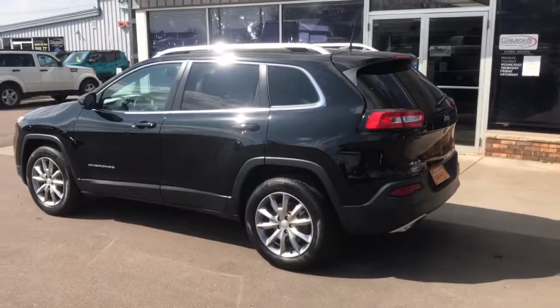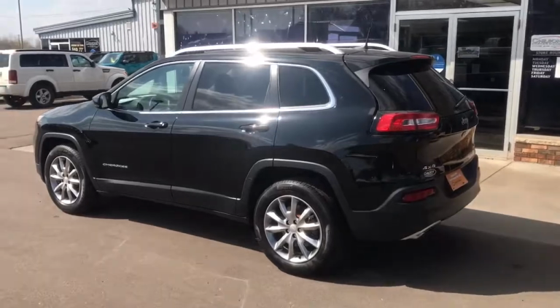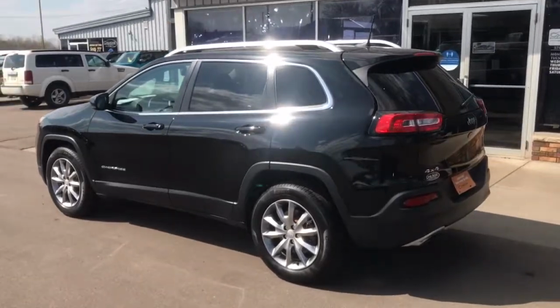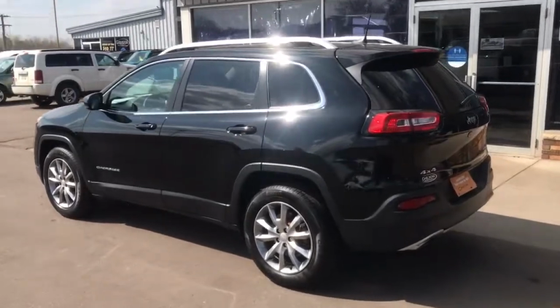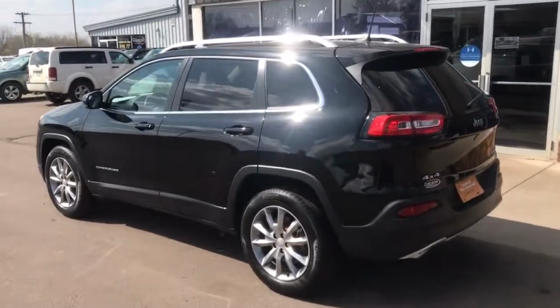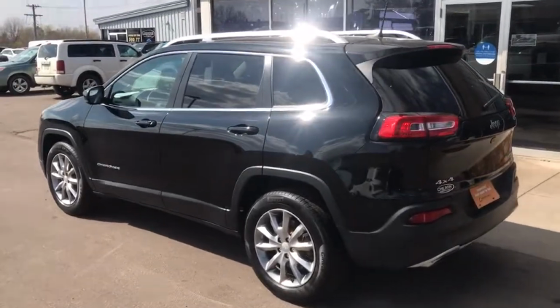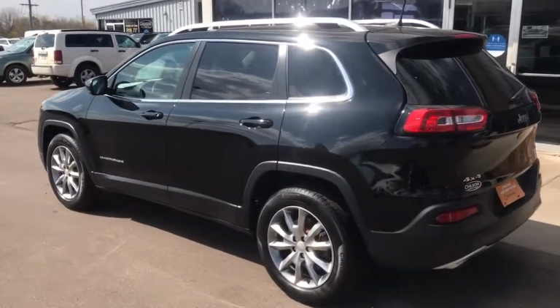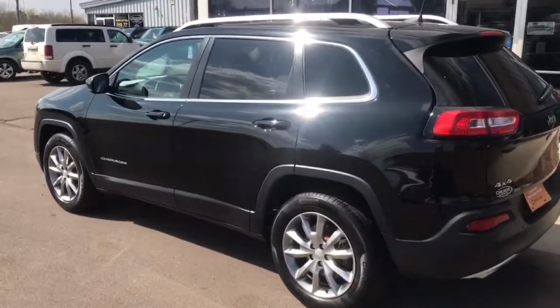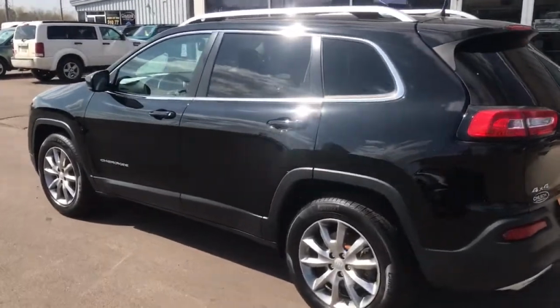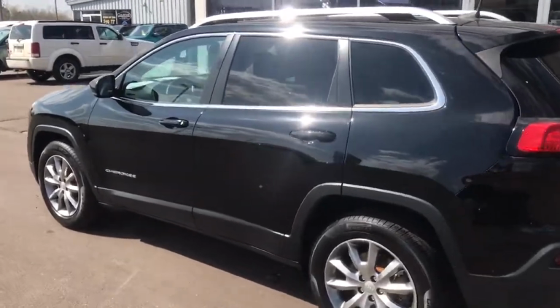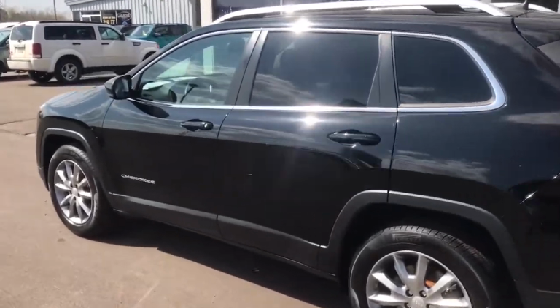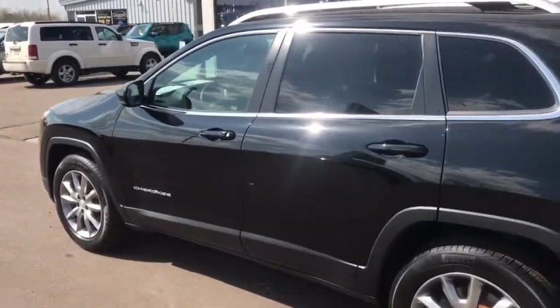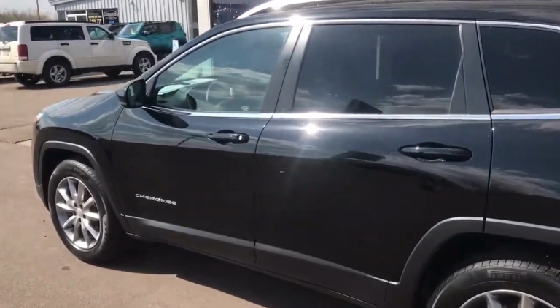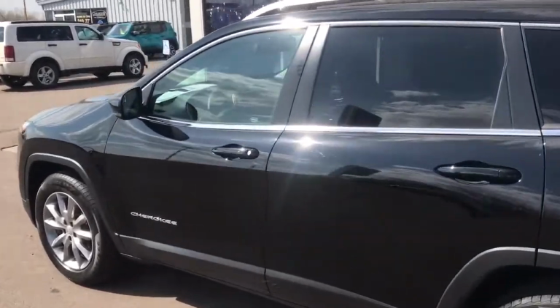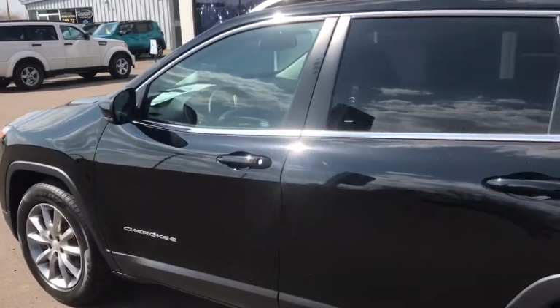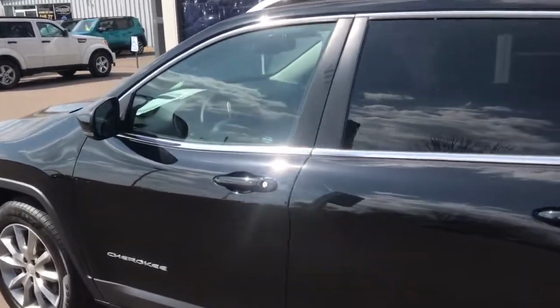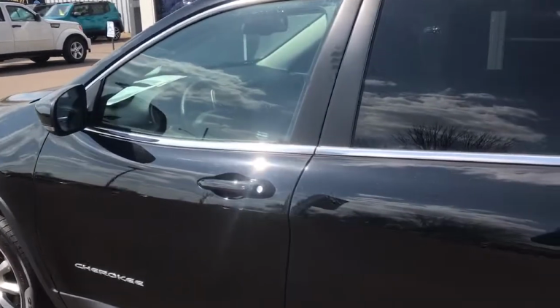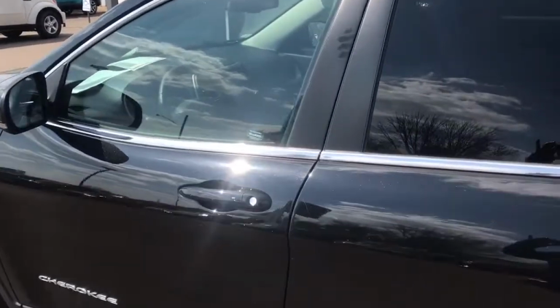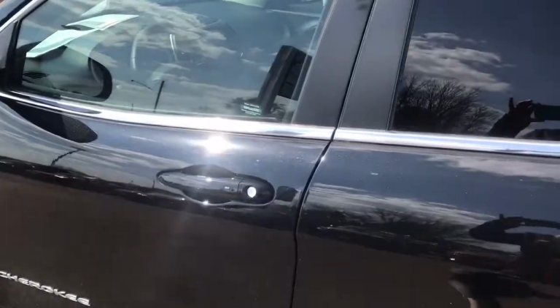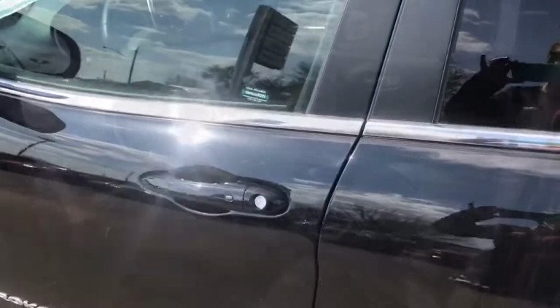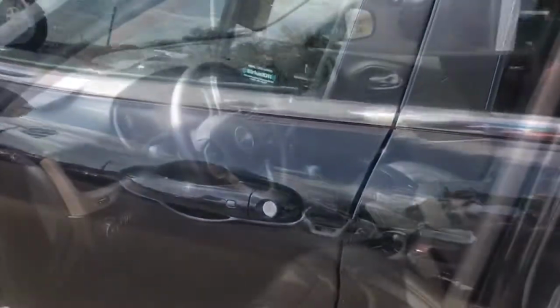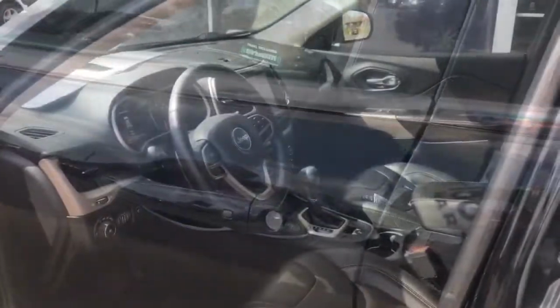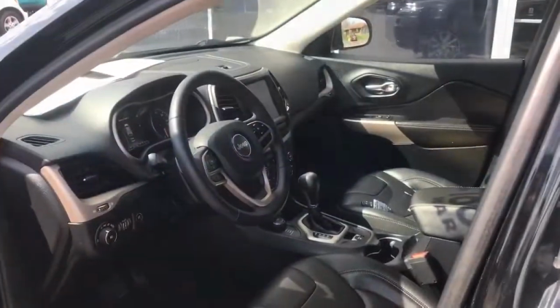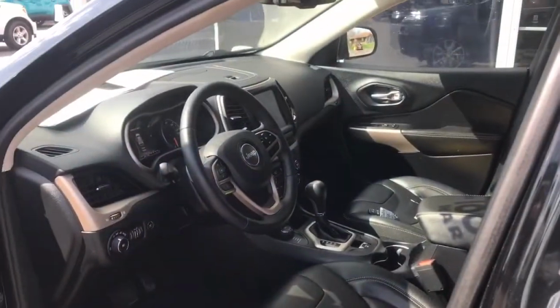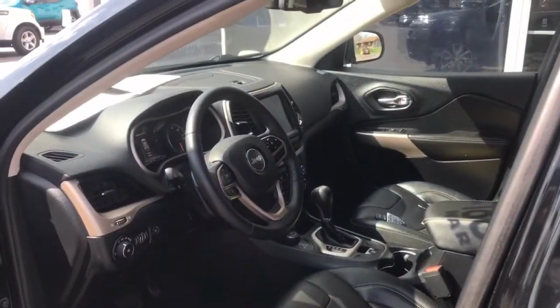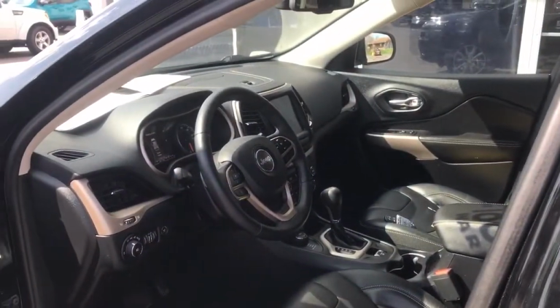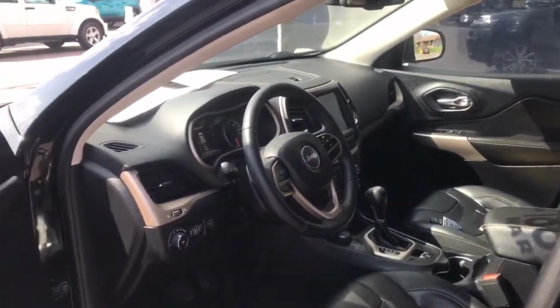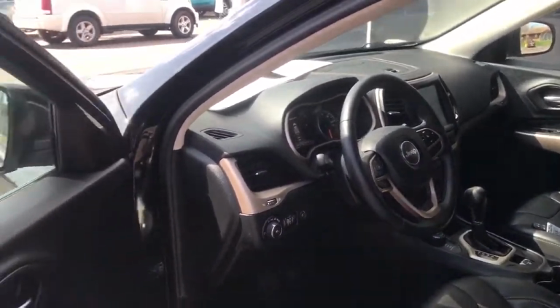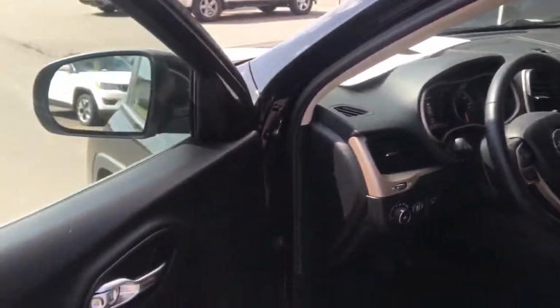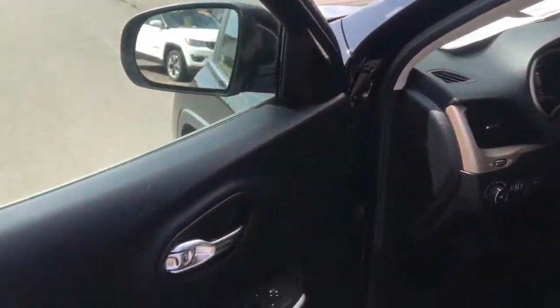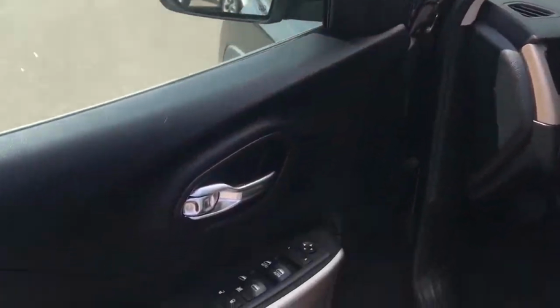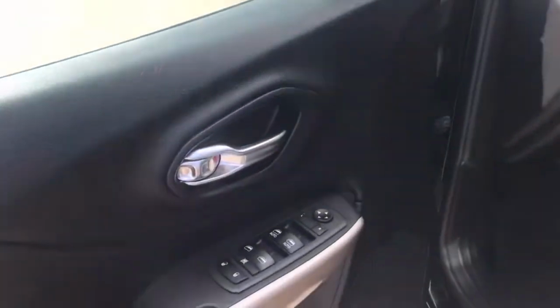Explore your world with confidence in the Cherokee. Its premium features keep you comfortable, while its rugged capability takes you wherever the road, or trail, leads.